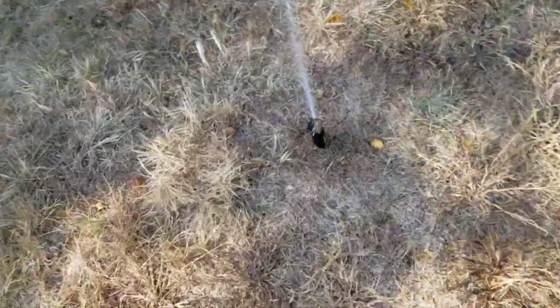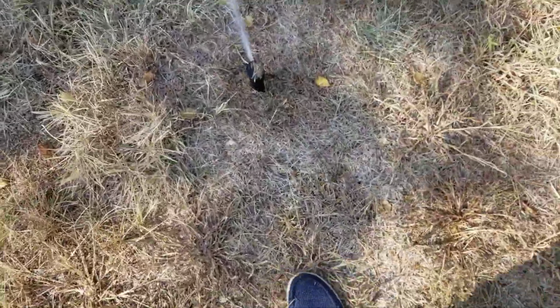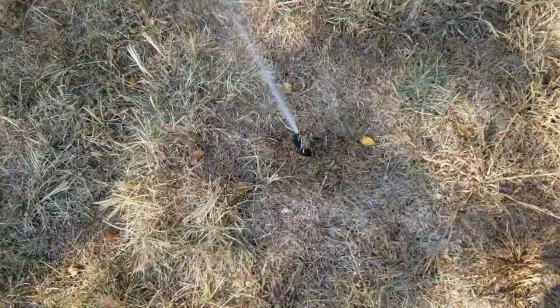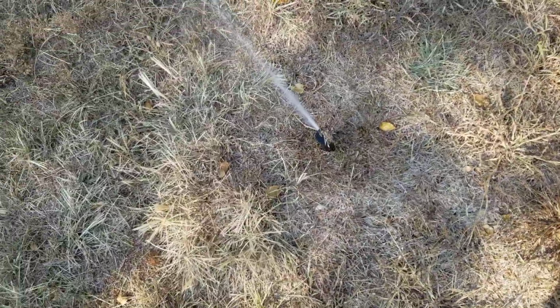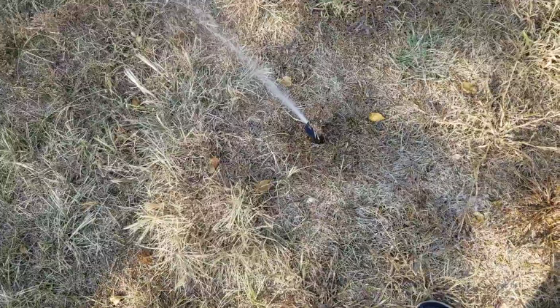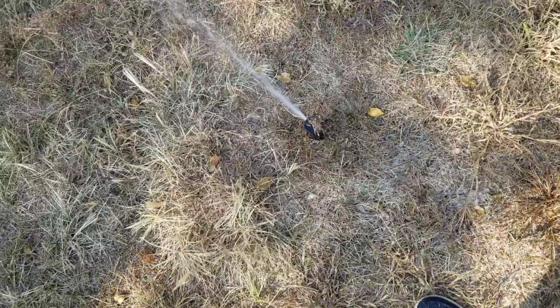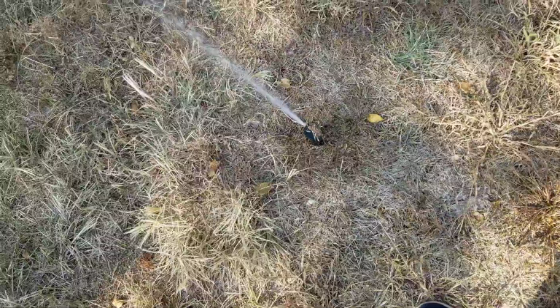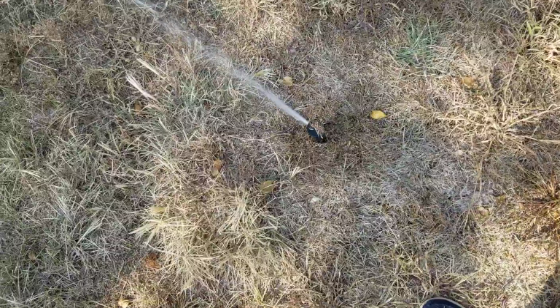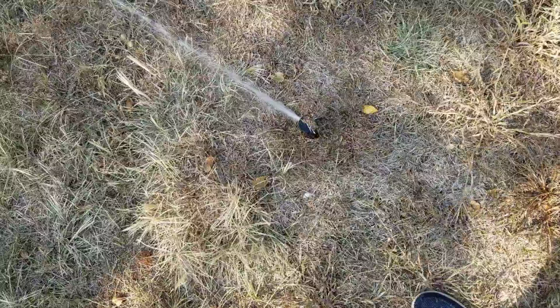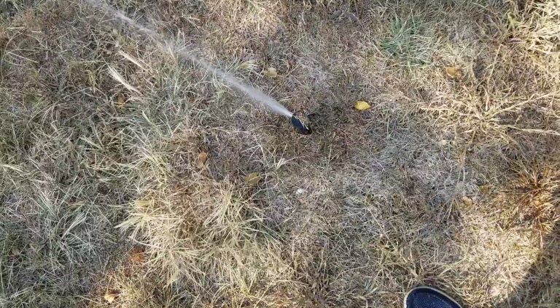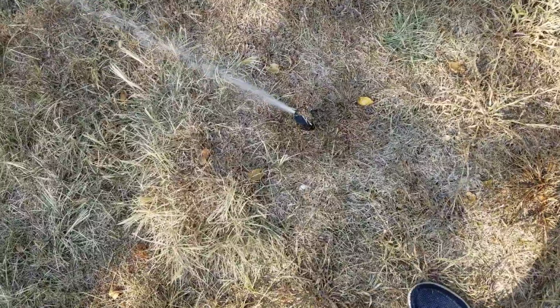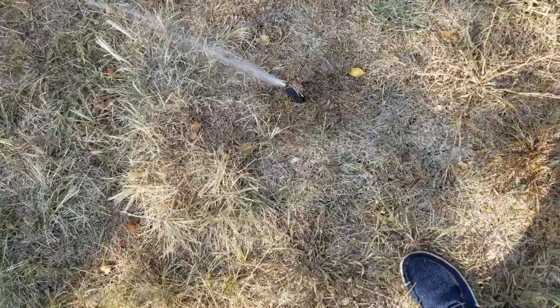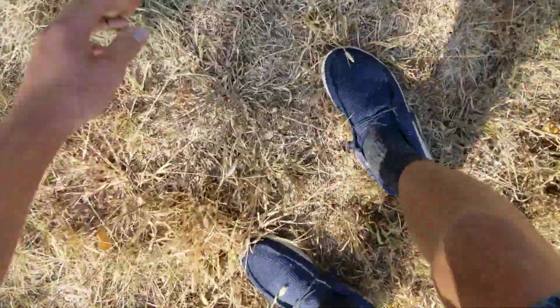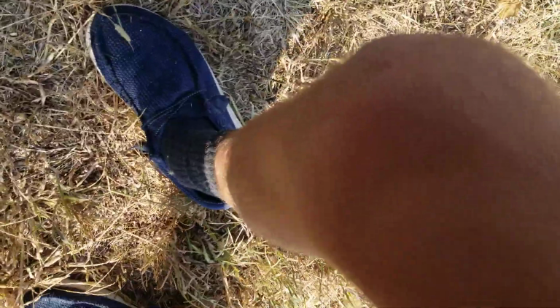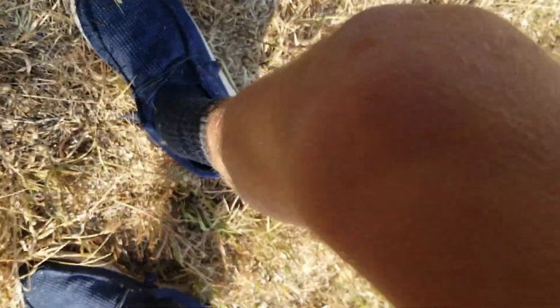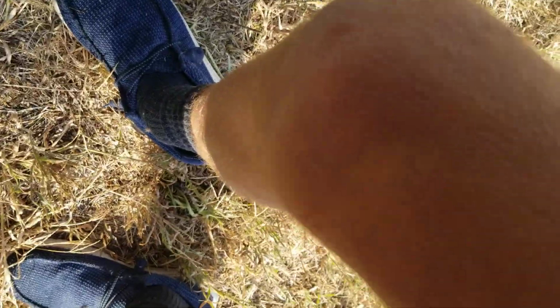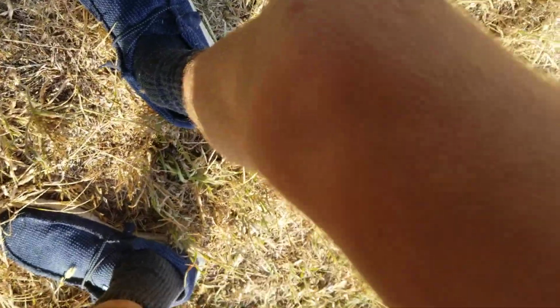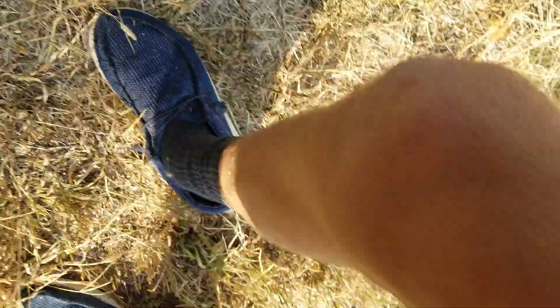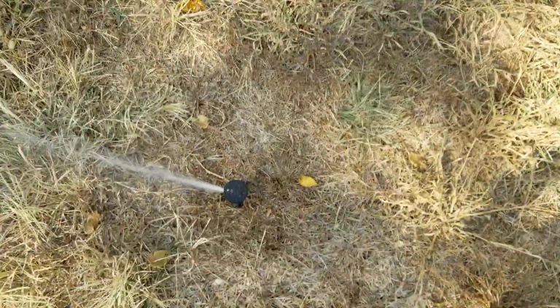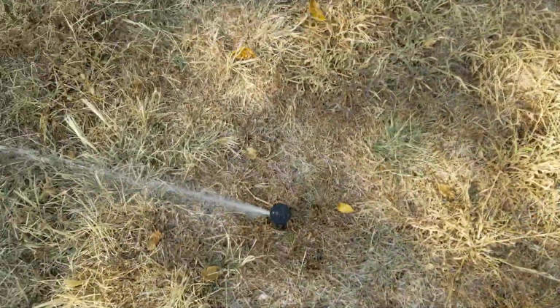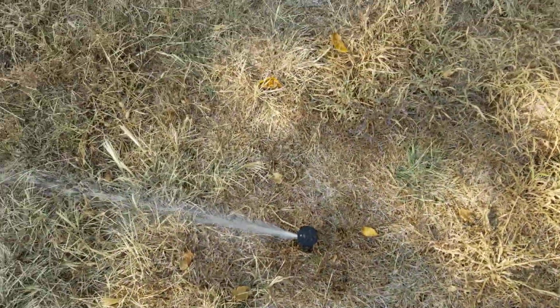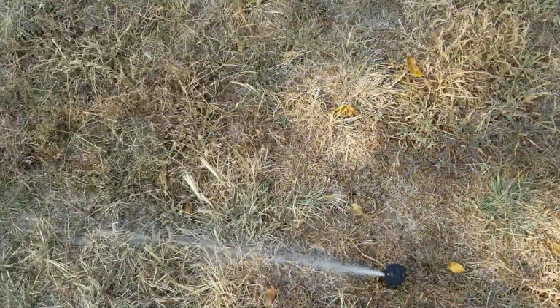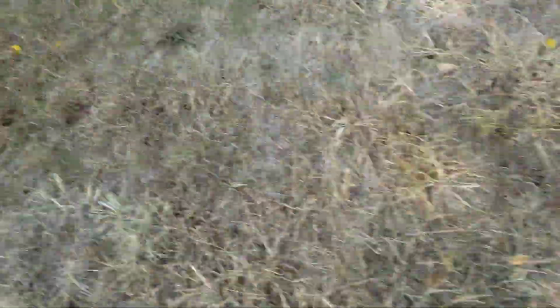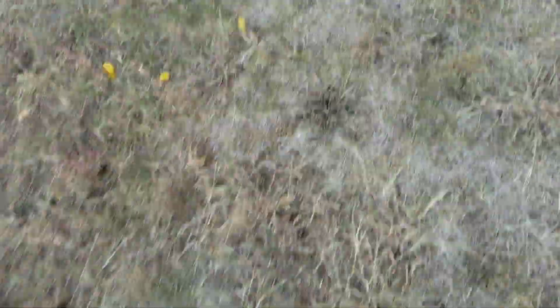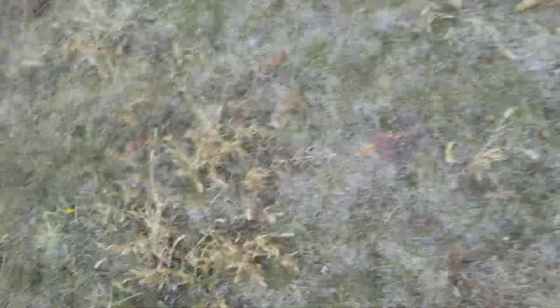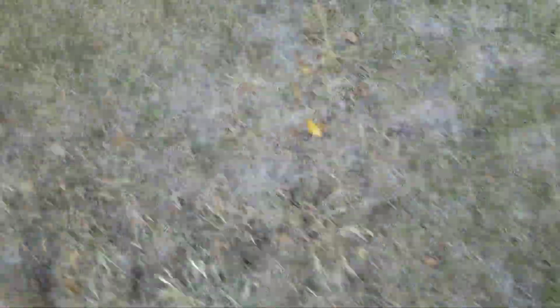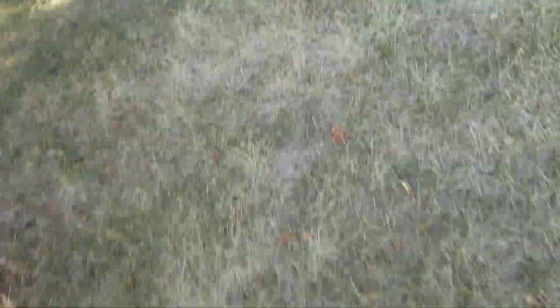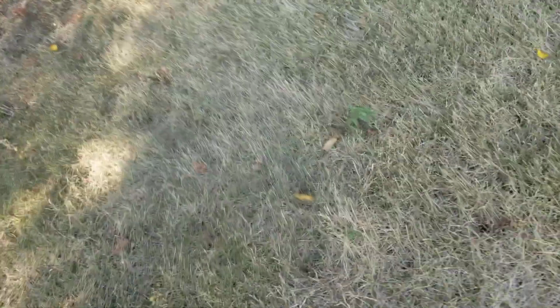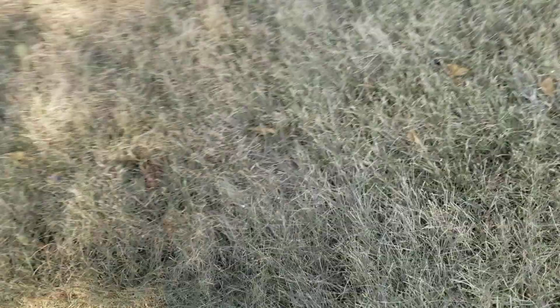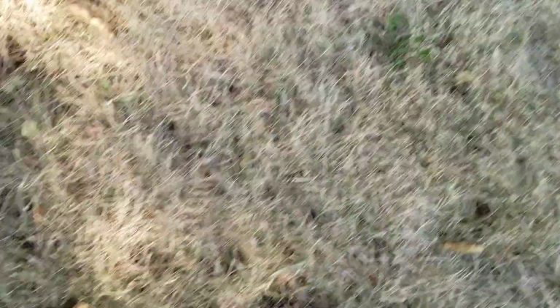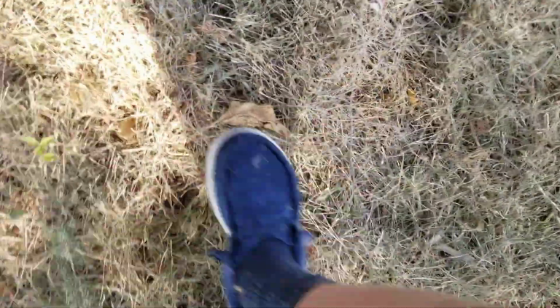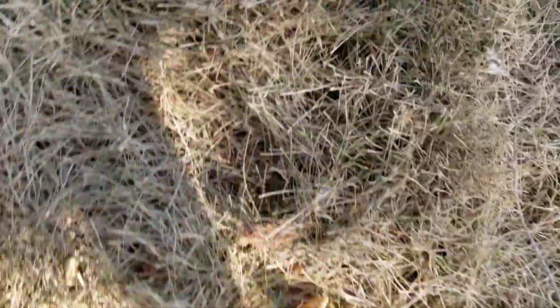This is a T-Bird, one of the originals. That screen goes in here rotating over there. The name's a T-Bird — 2.5 T-30 nozzle, standard angle.